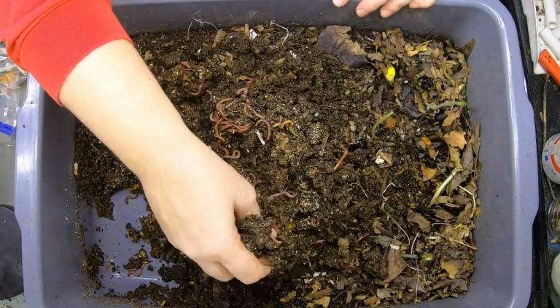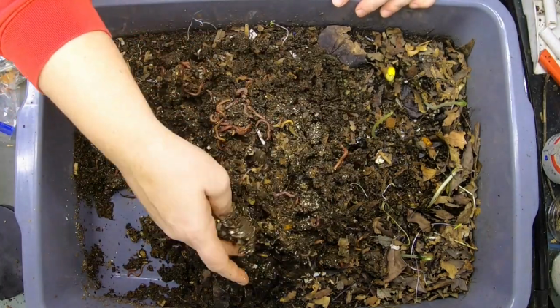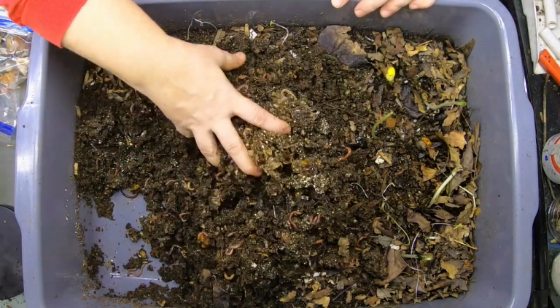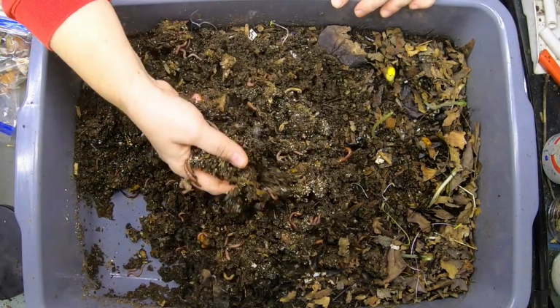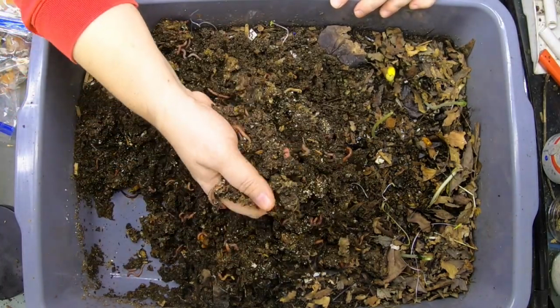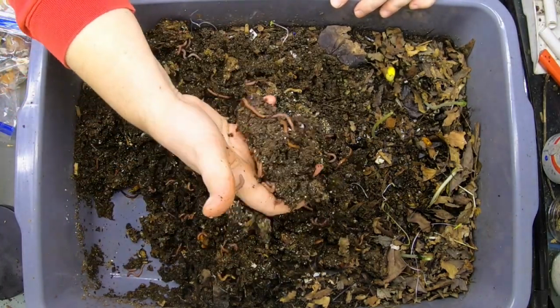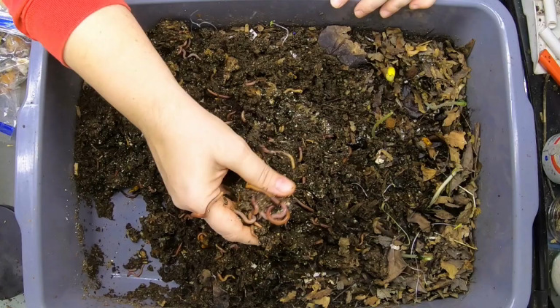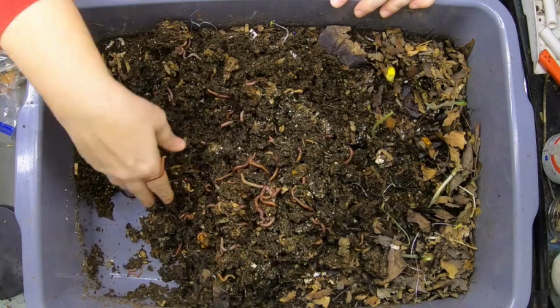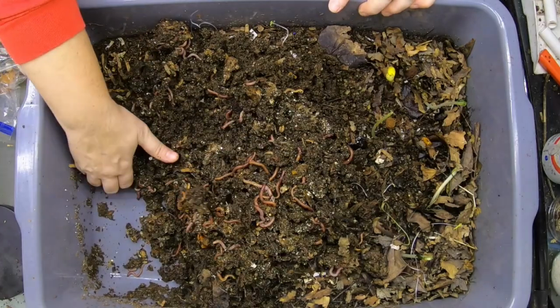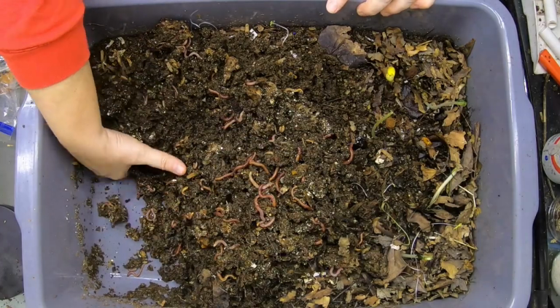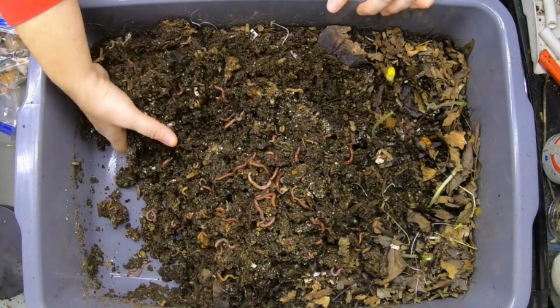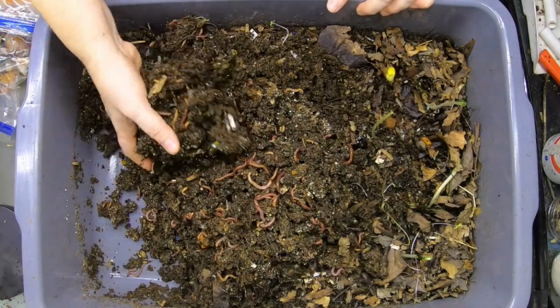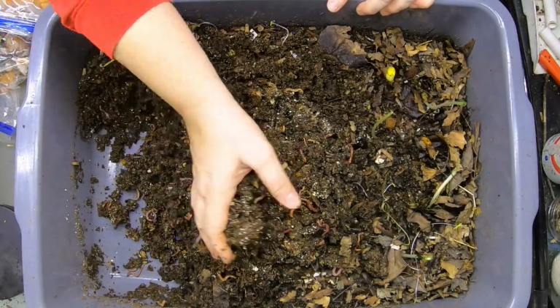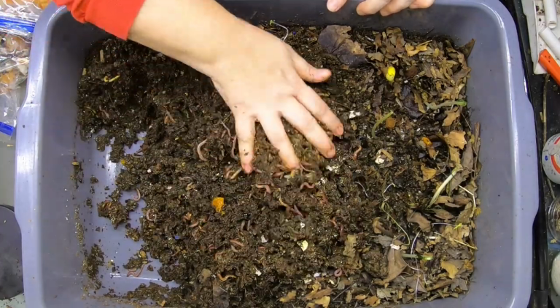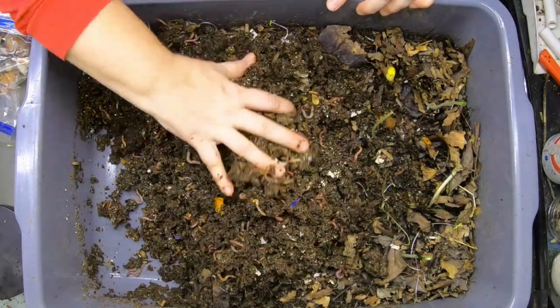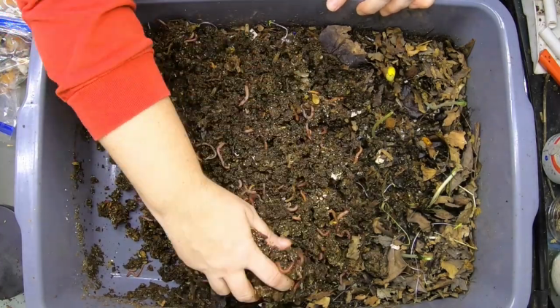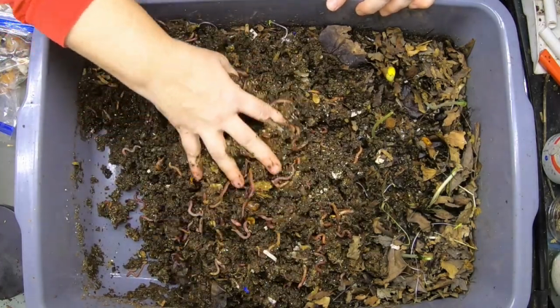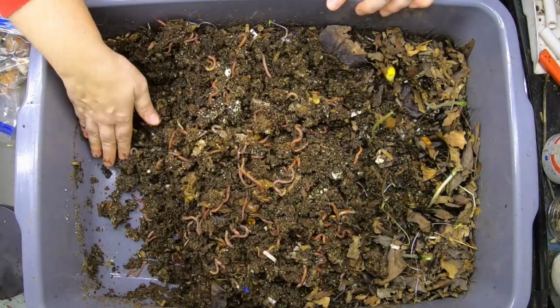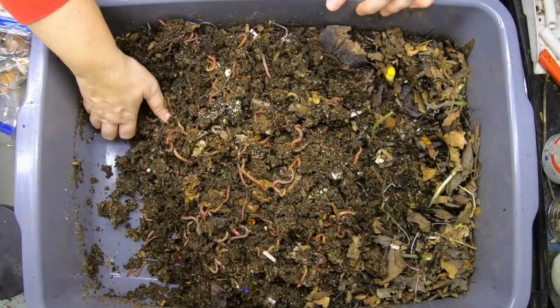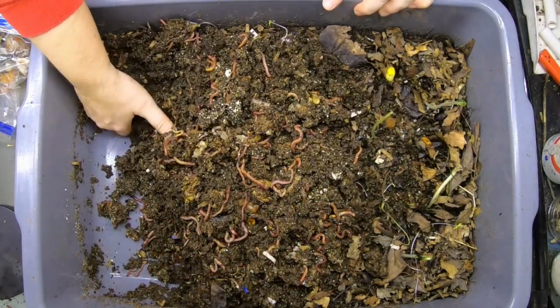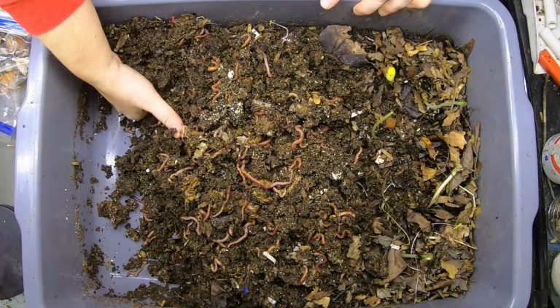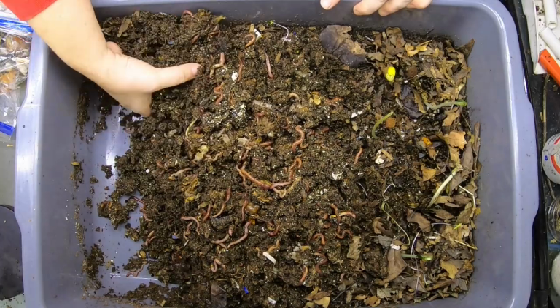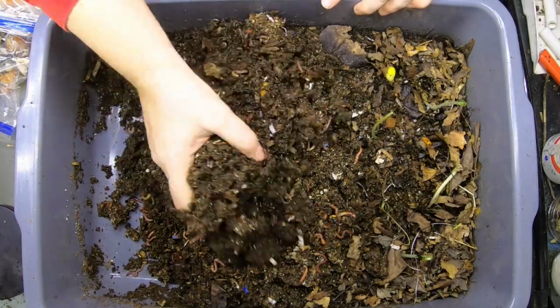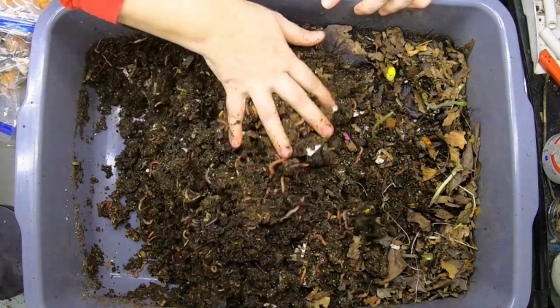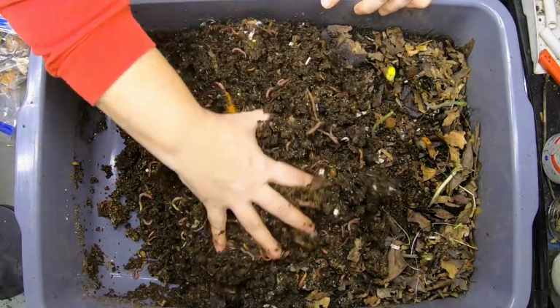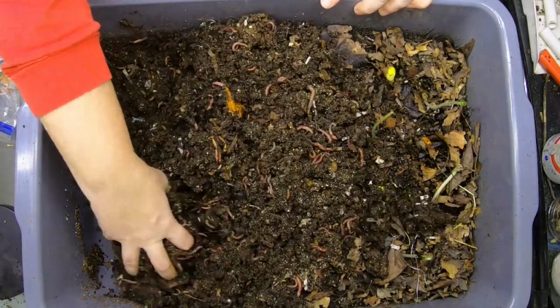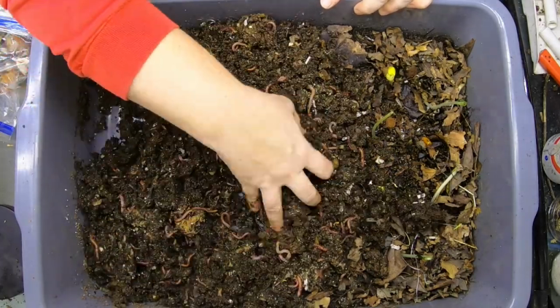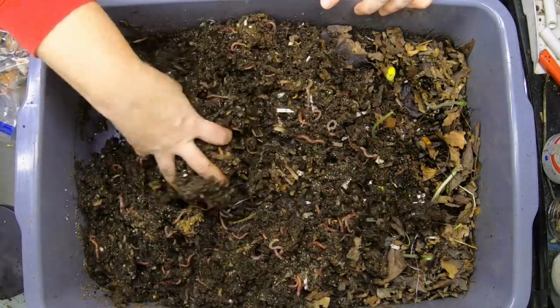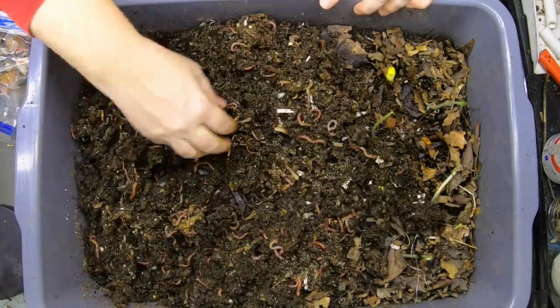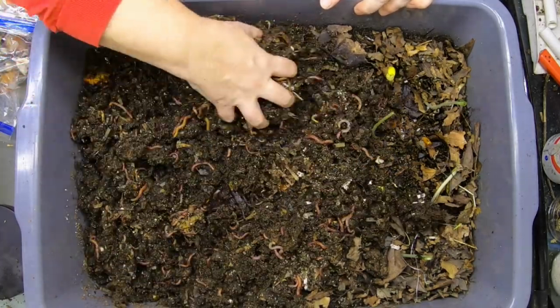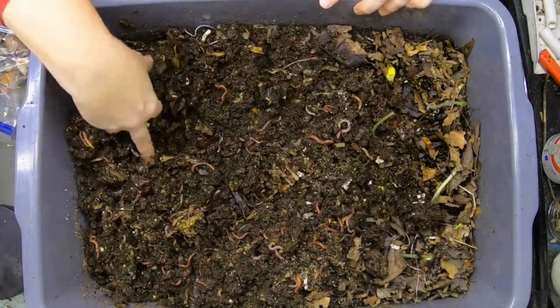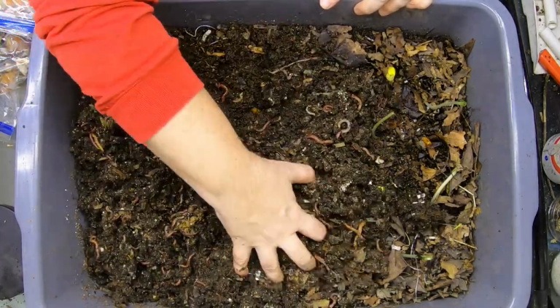At this moment, everything looks very, very wet. I think the bubble wrap has been doing more than its job to keep this nice and moist for the worms so they can reproduce and eat properly.